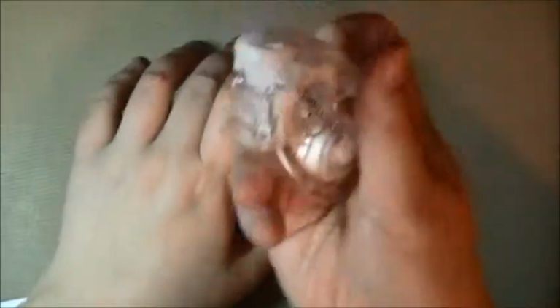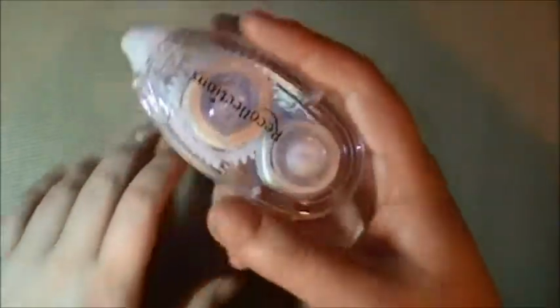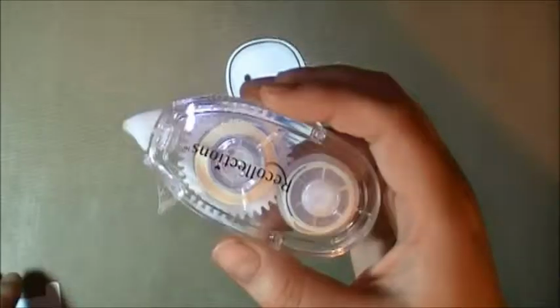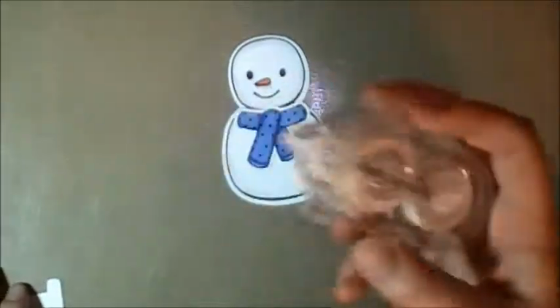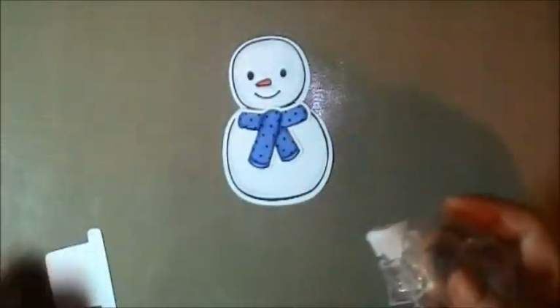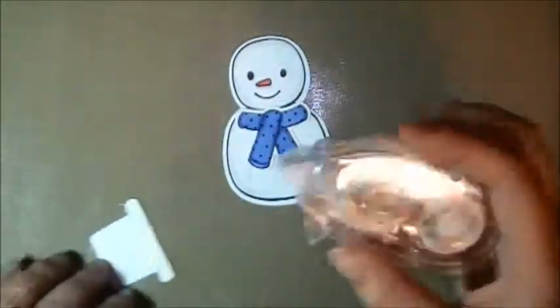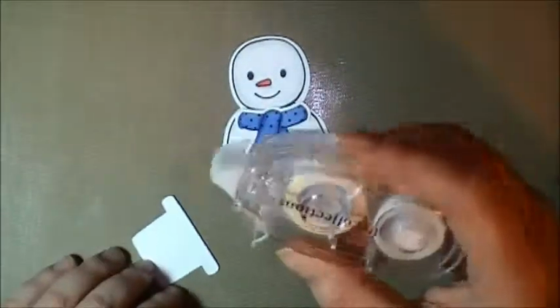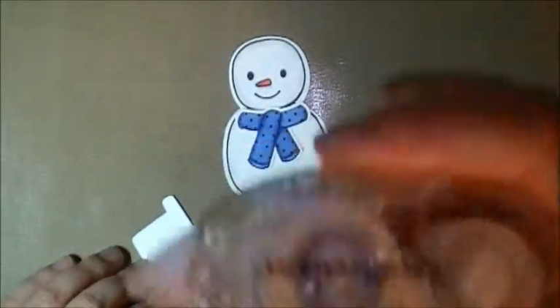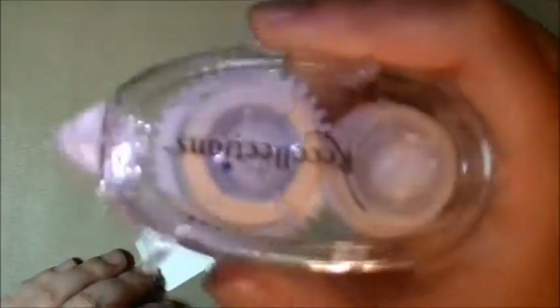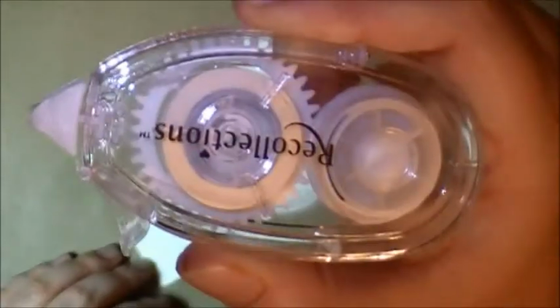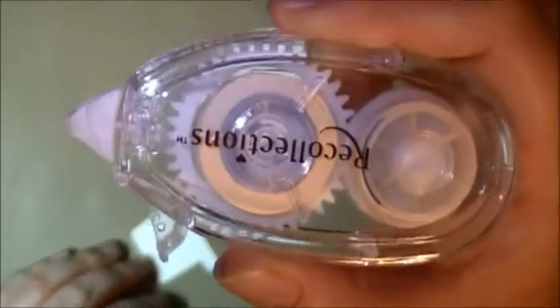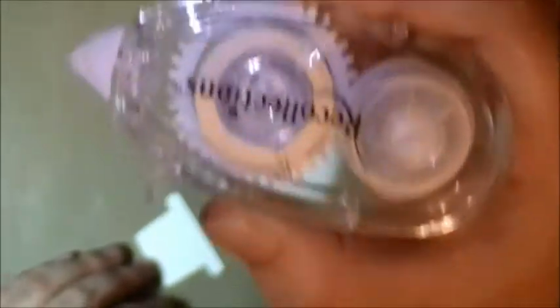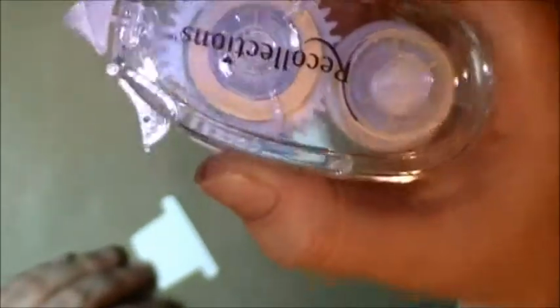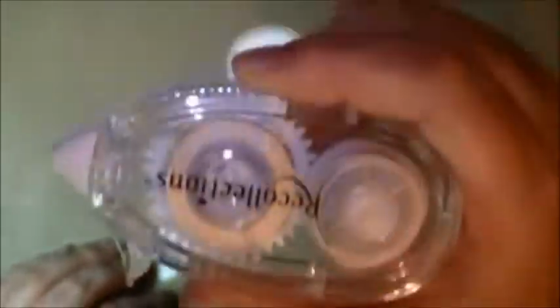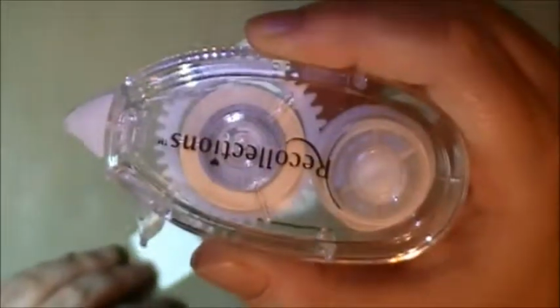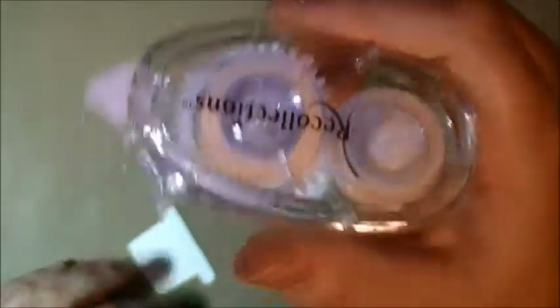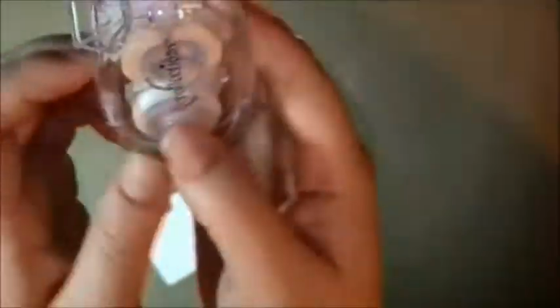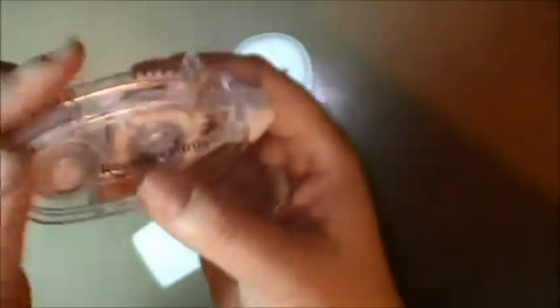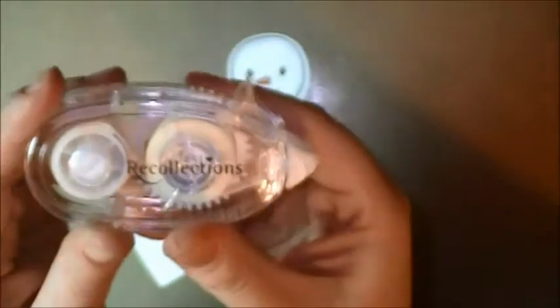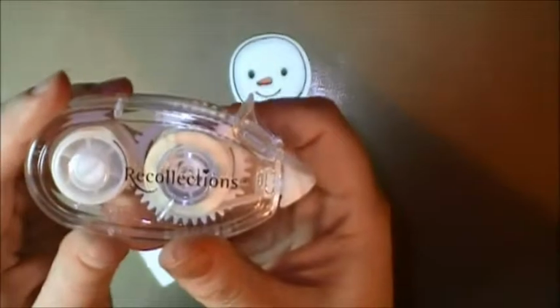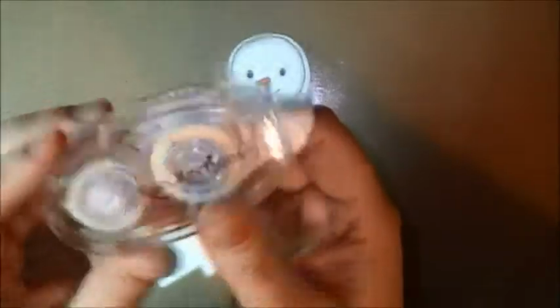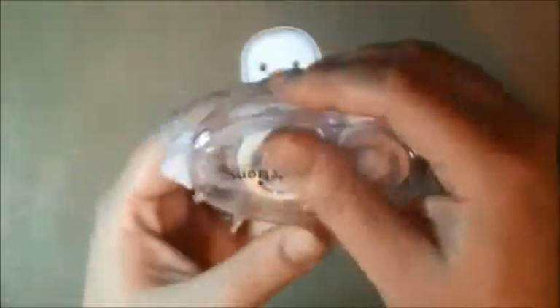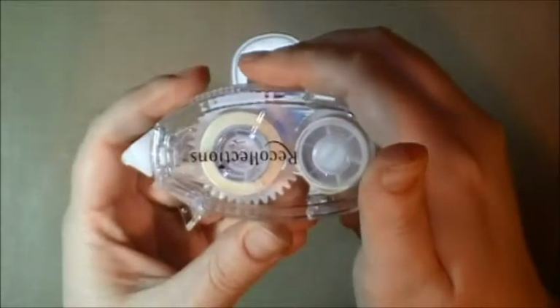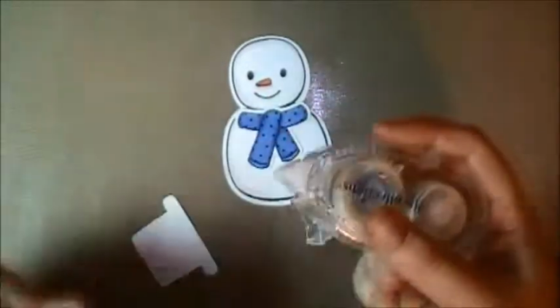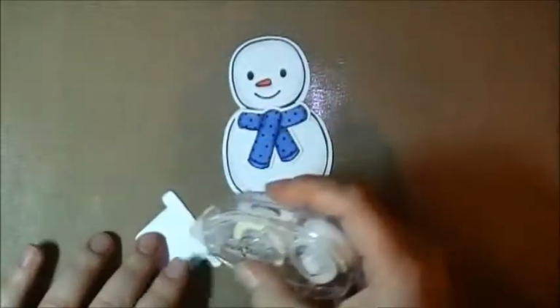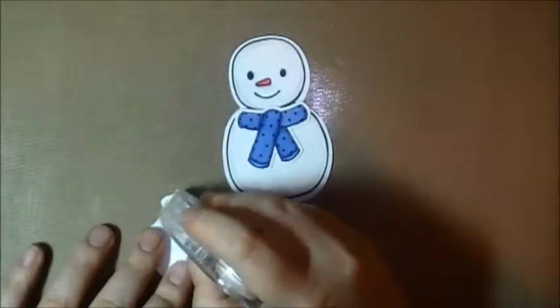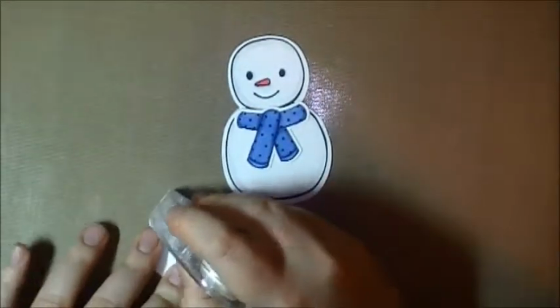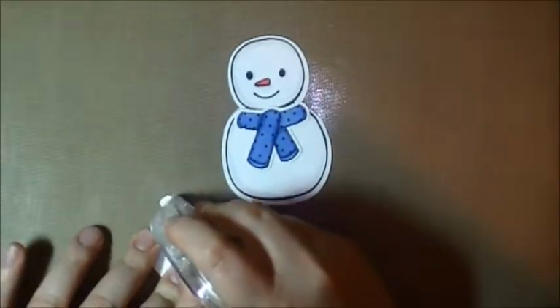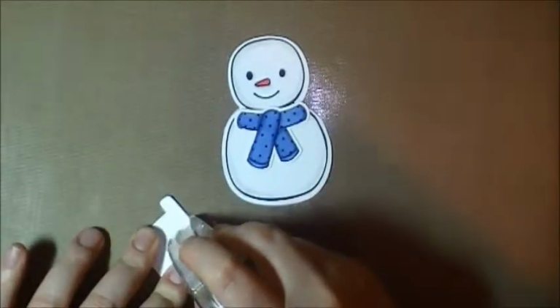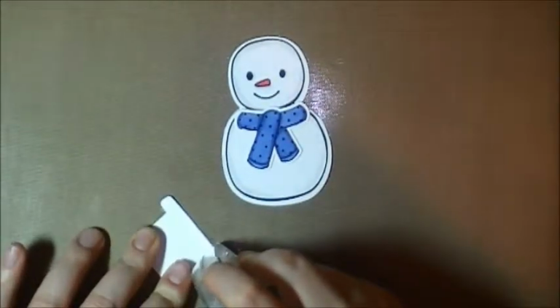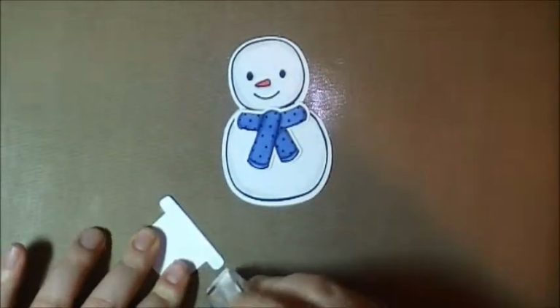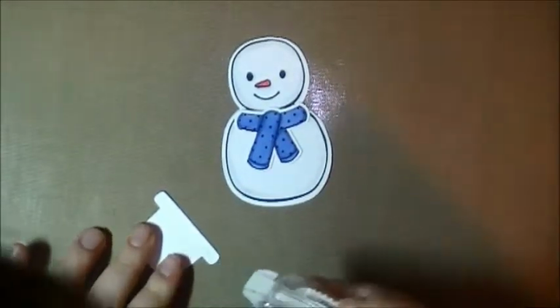These little Recollections ones — if you buy them, you have to run them upside down. Do not use them like this; they go like this, because I ruined my first one using them the wrong way.